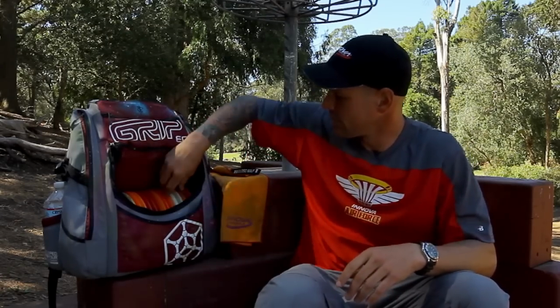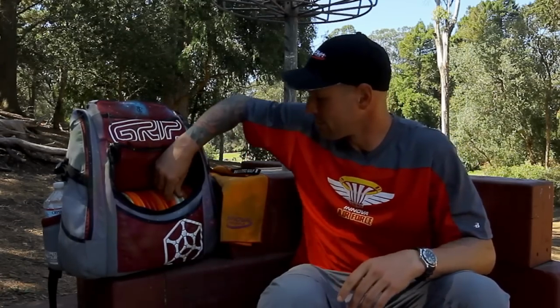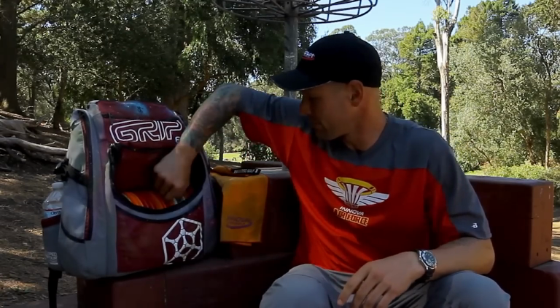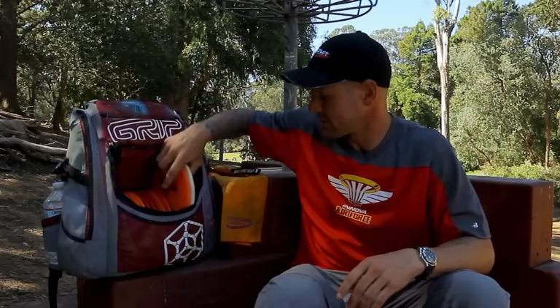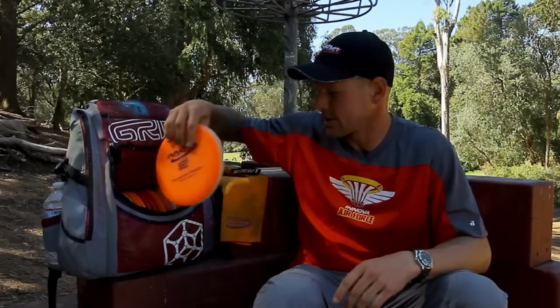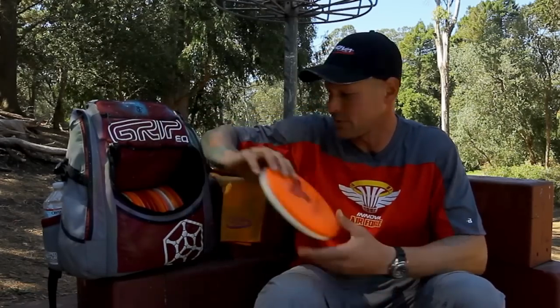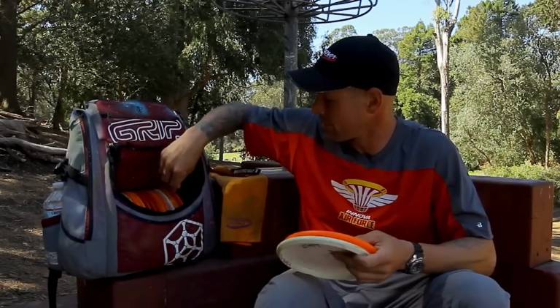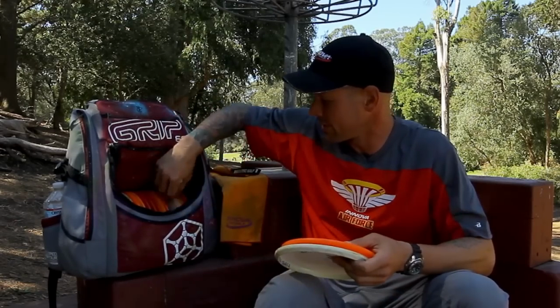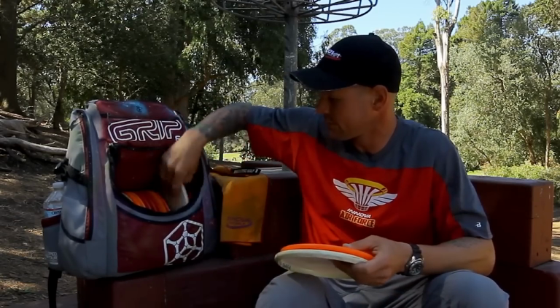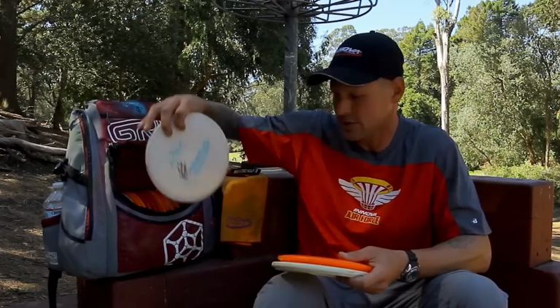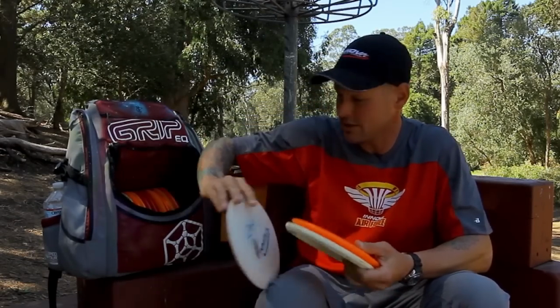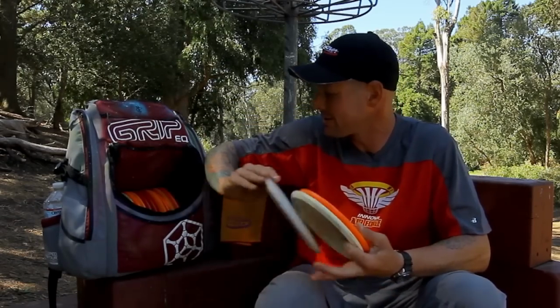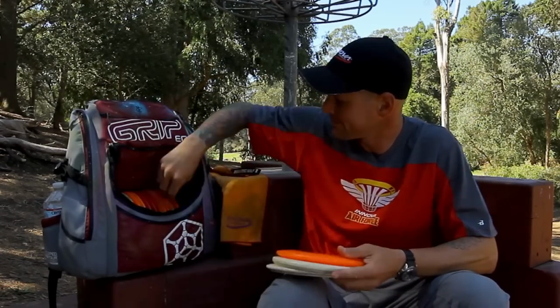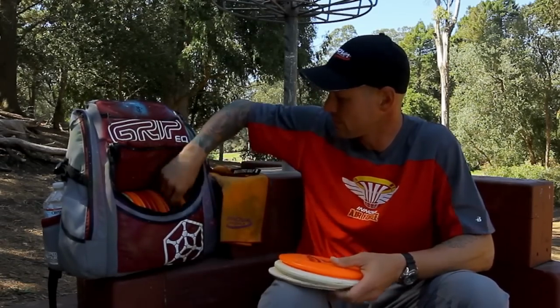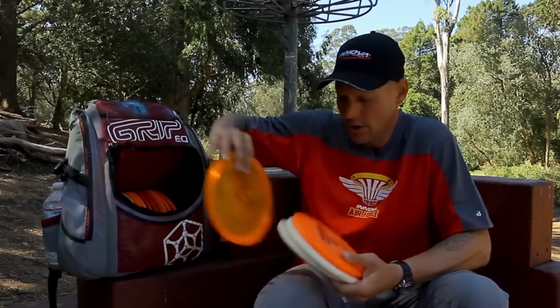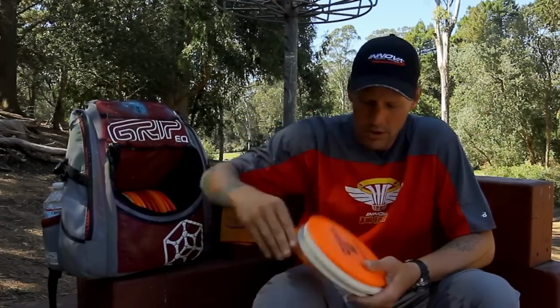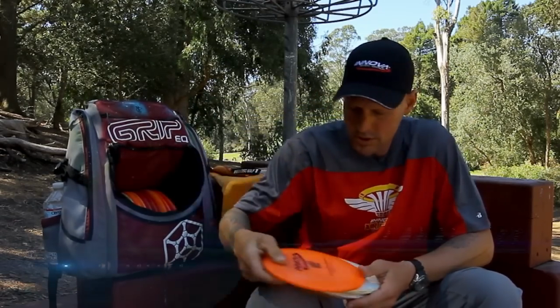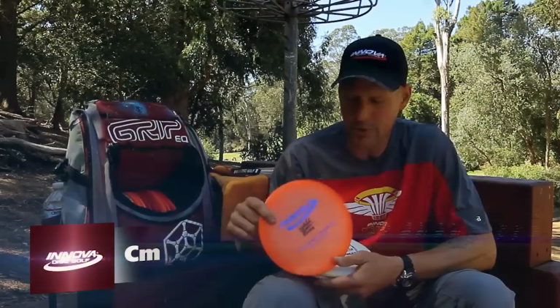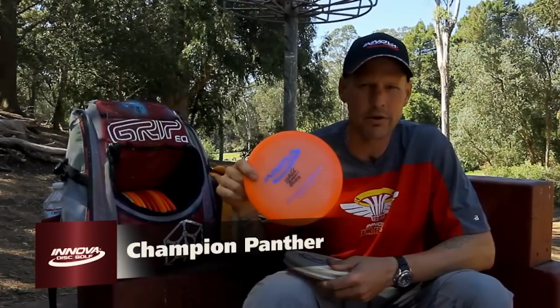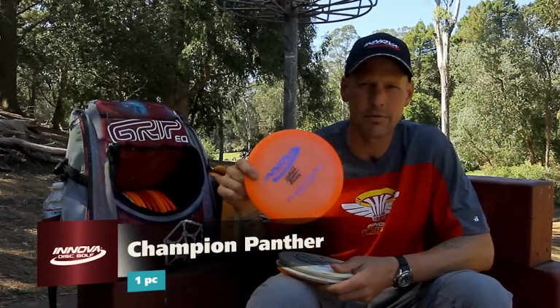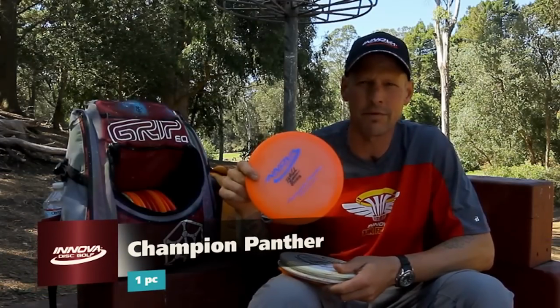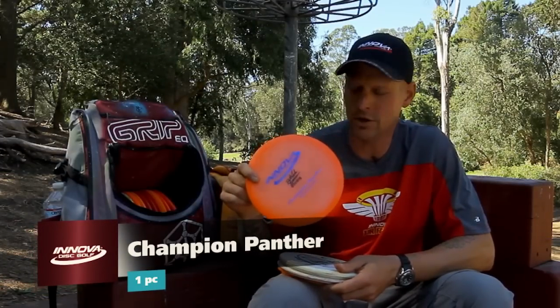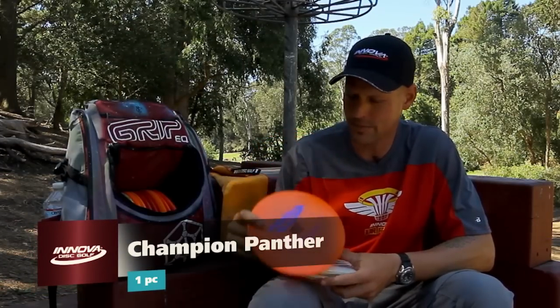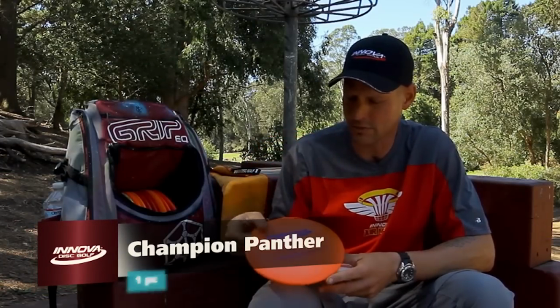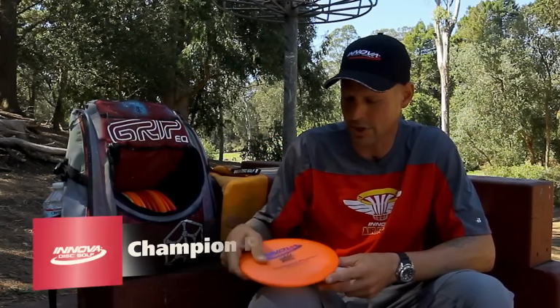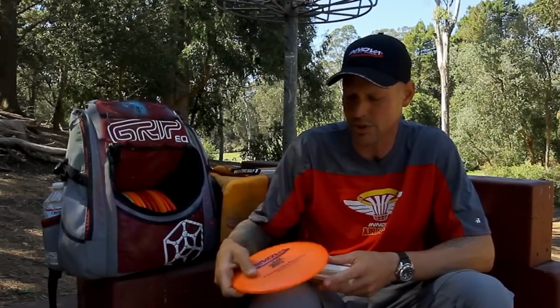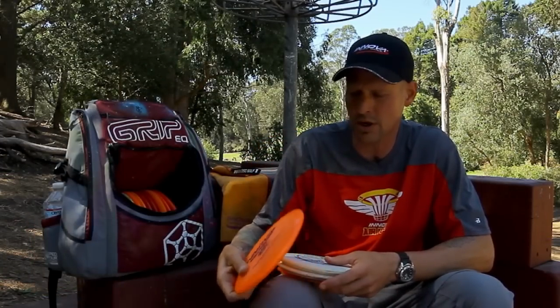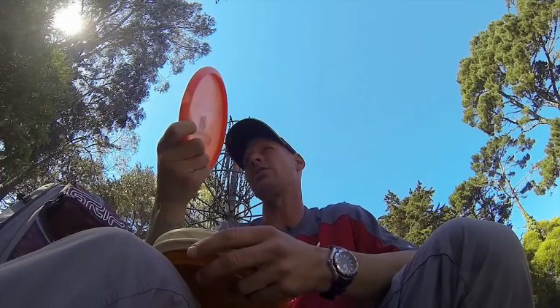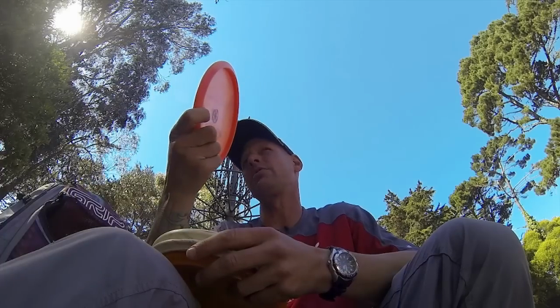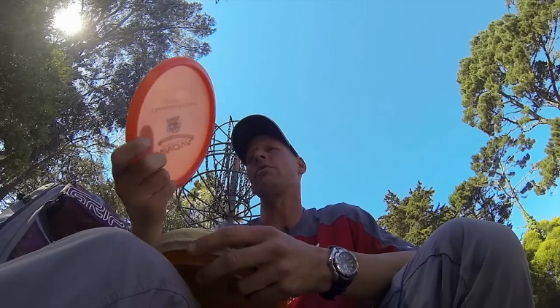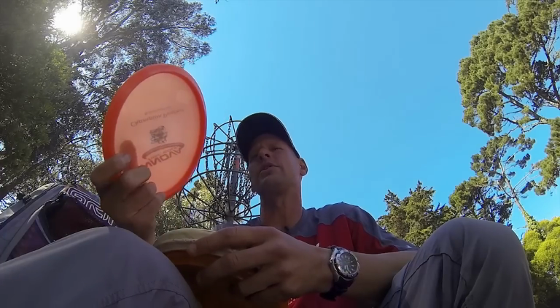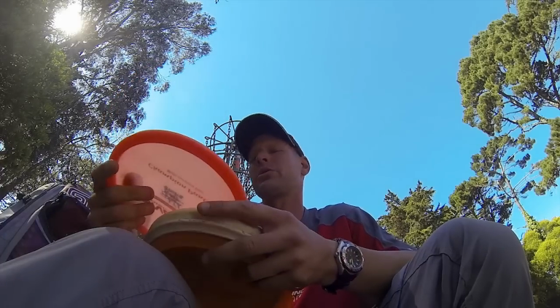Moving on, we're going to mid-ranges. I like to keep an assortment of mid-ranges for the different shots that are out there. Starting with the Panther — a little left-to-right jaunt. This thing has really got some distance on it. It's also a great roller. It's very symmetrical.